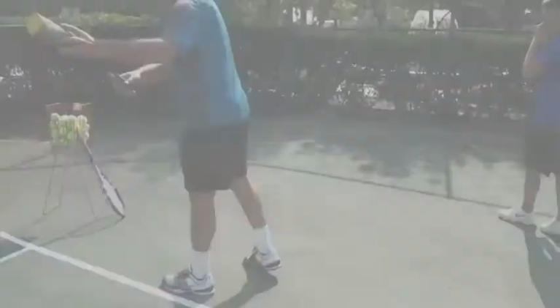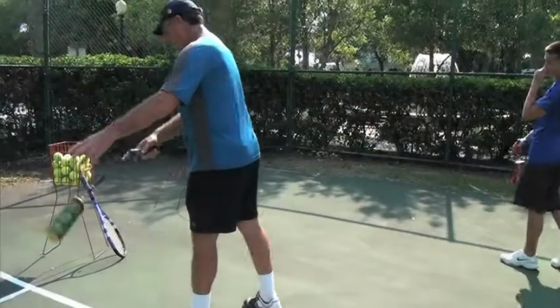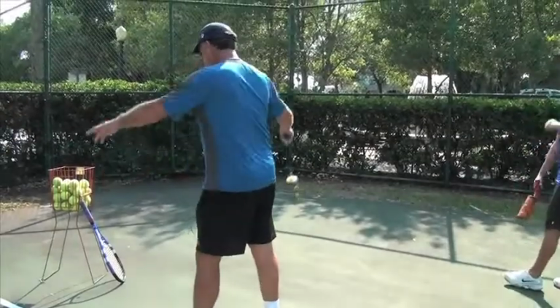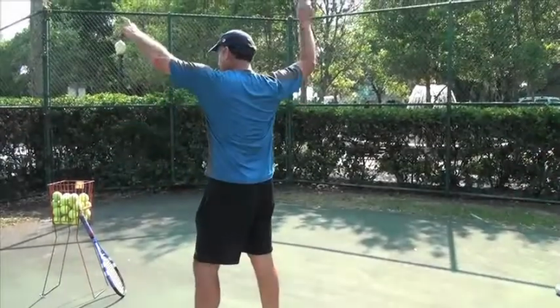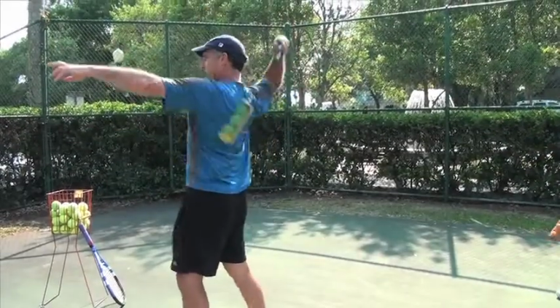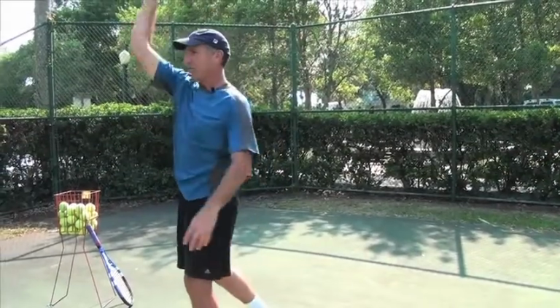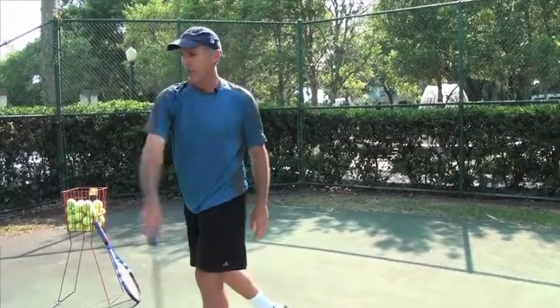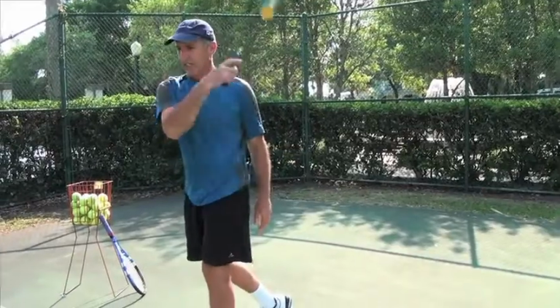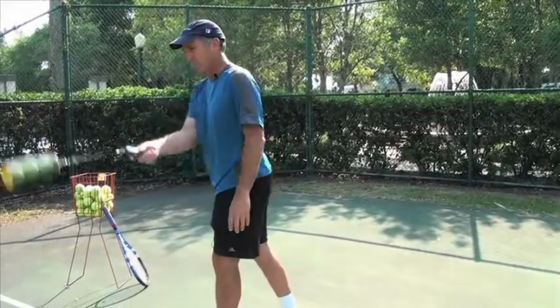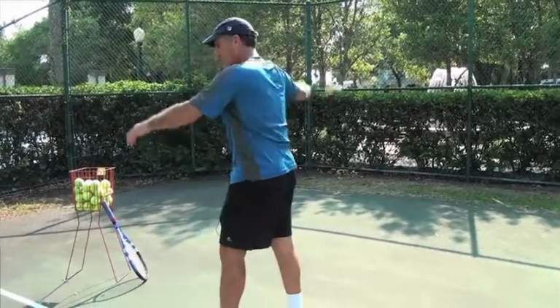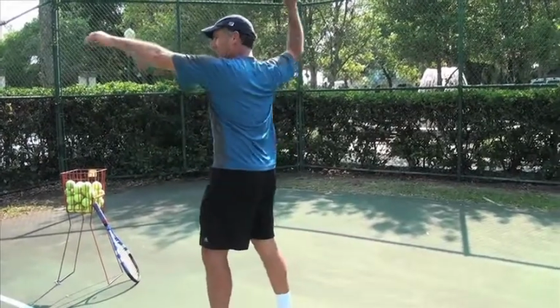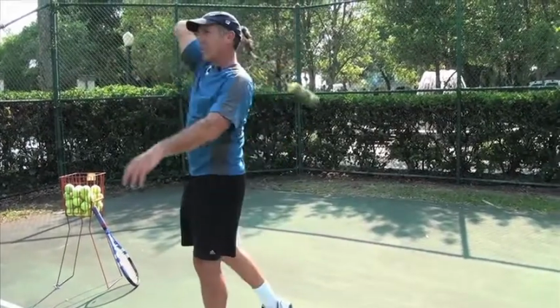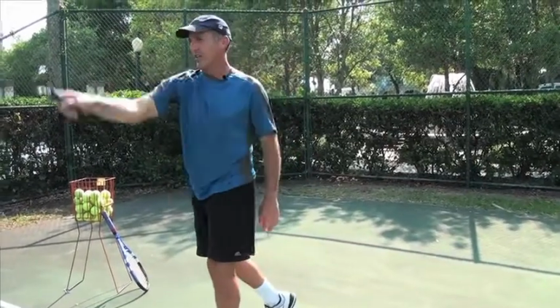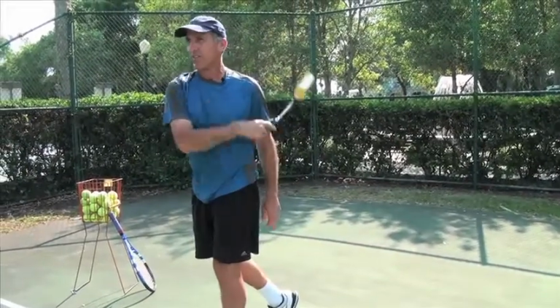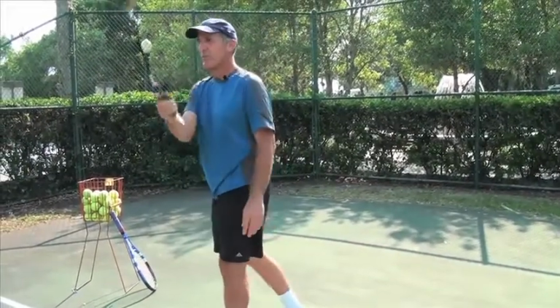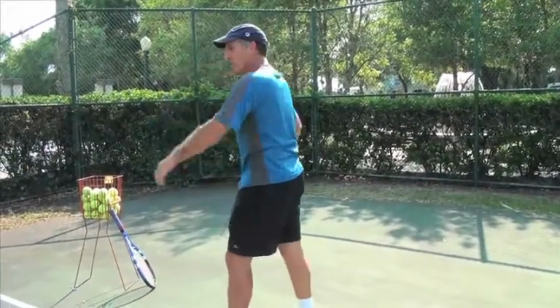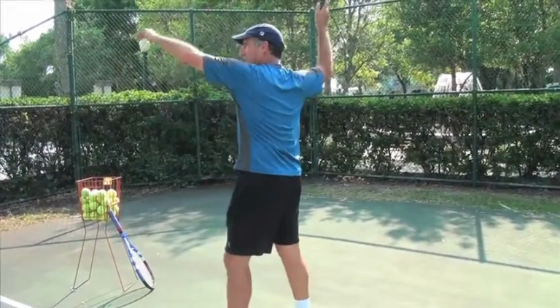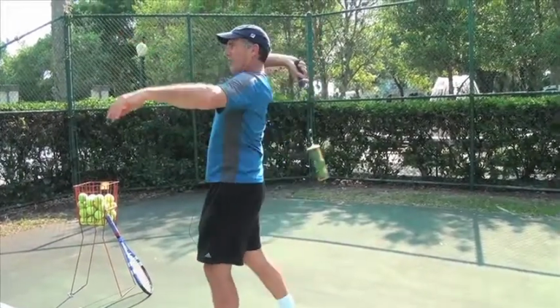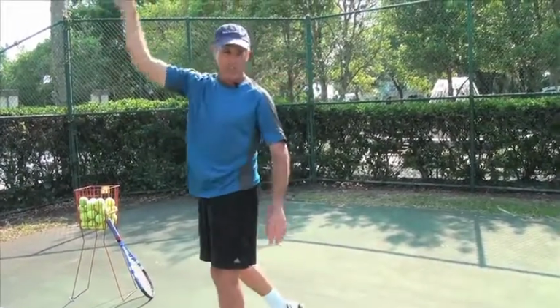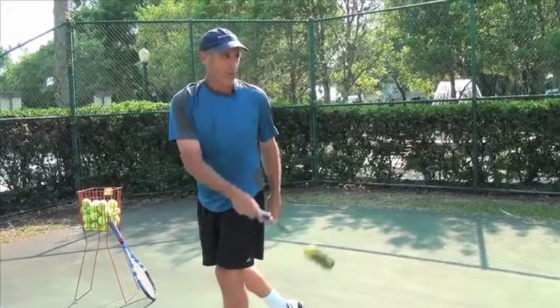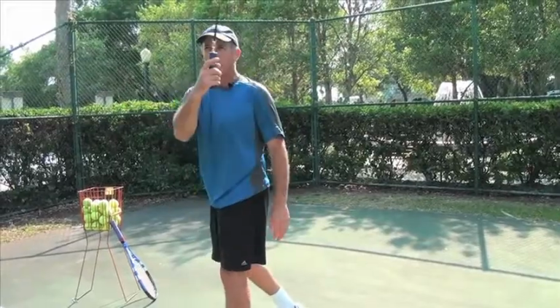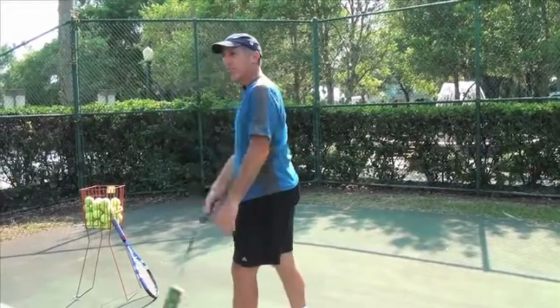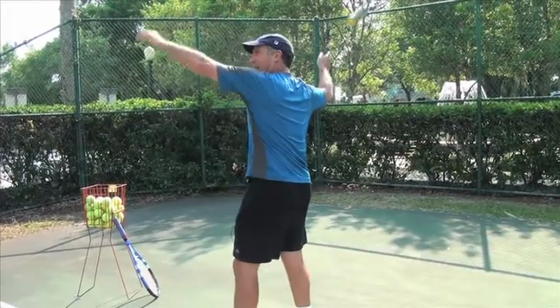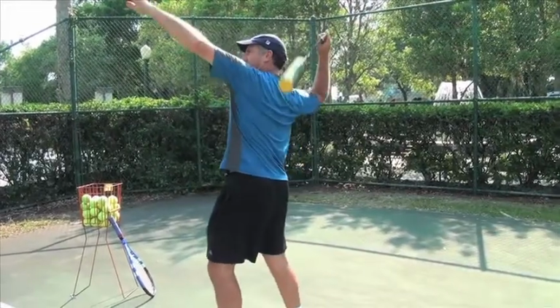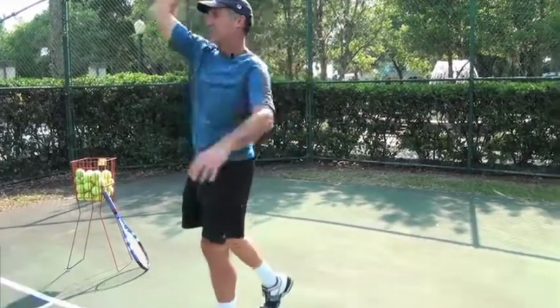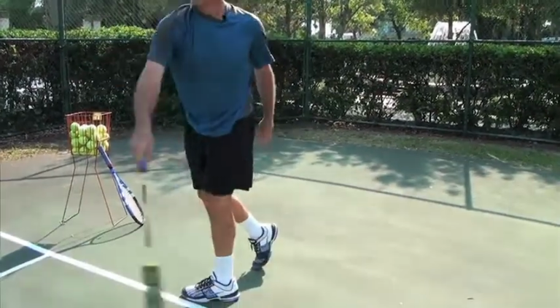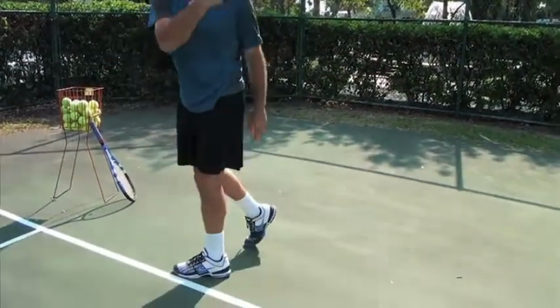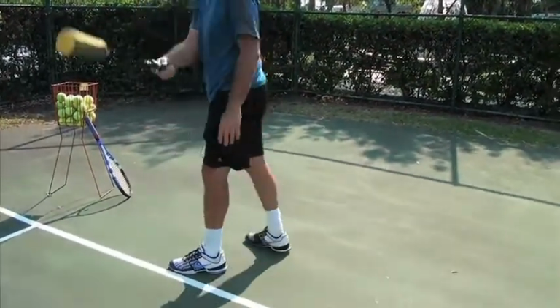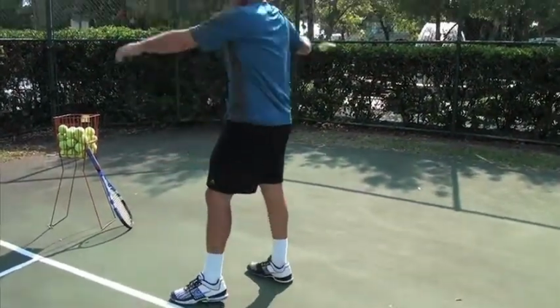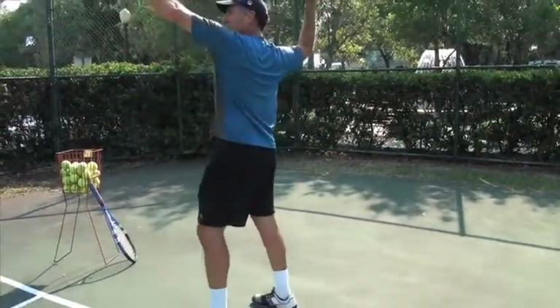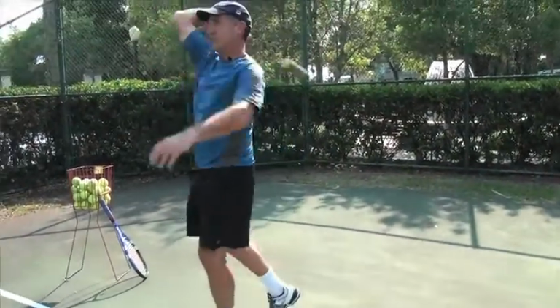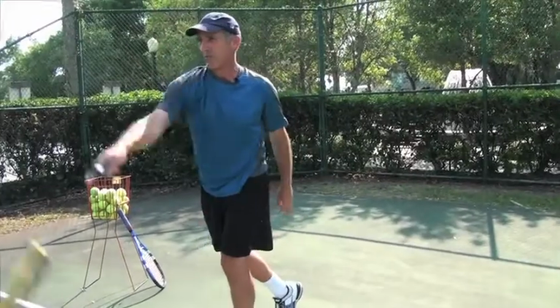I'm going to take this and swing it very easily — it doesn't have to be swung hard. First notice that my weight is being transferred from my back foot to the front foot.